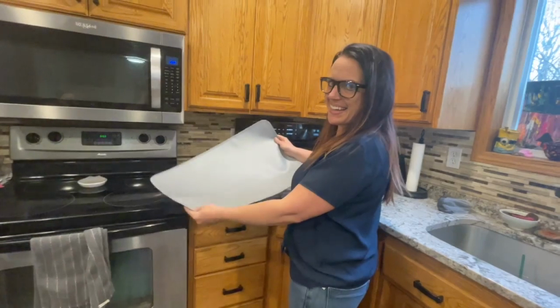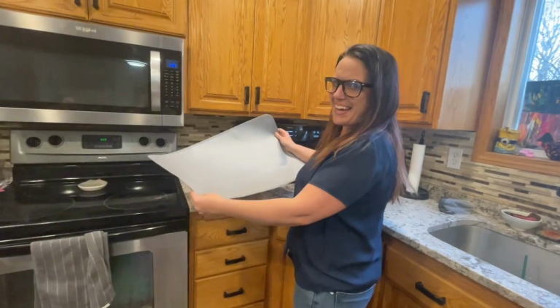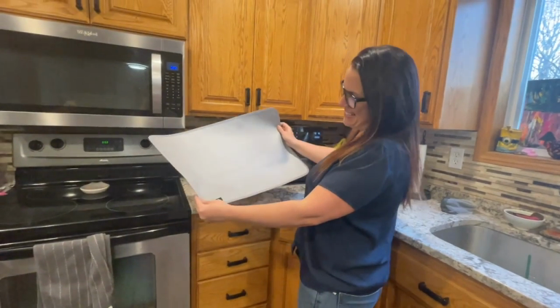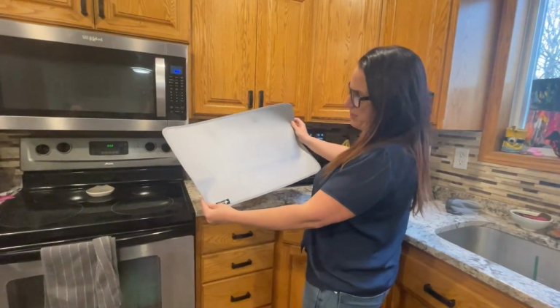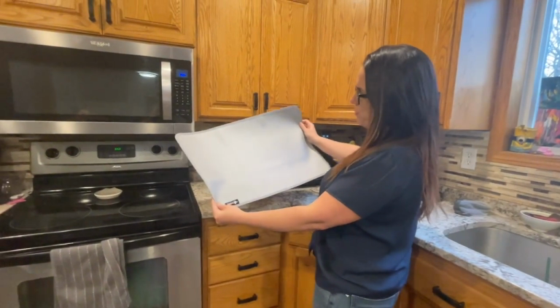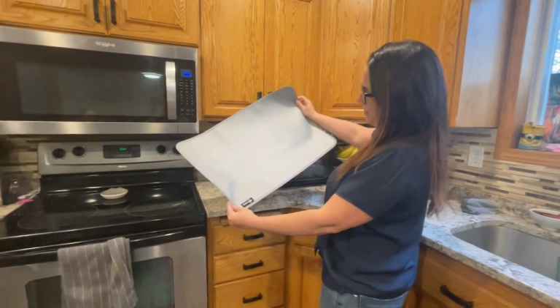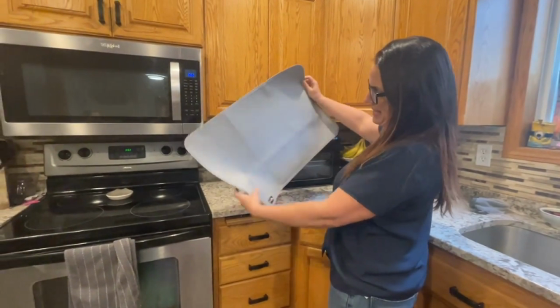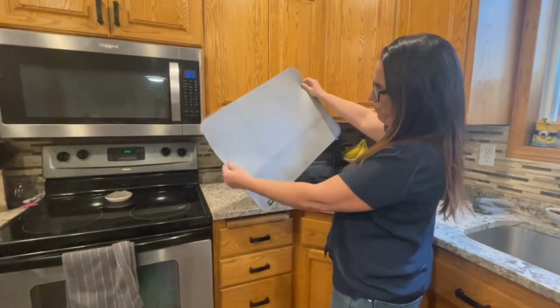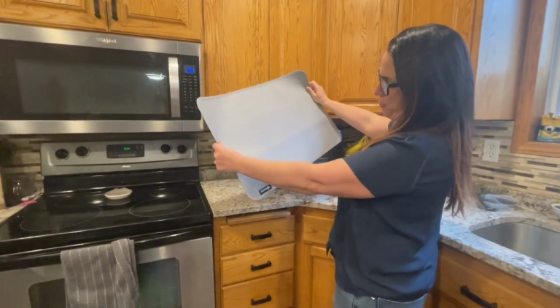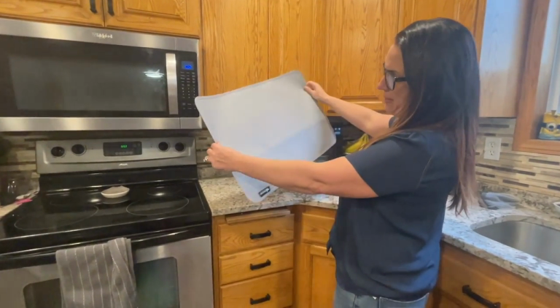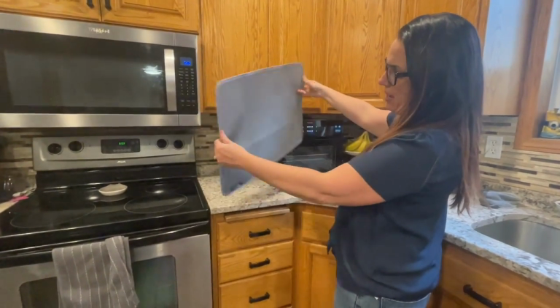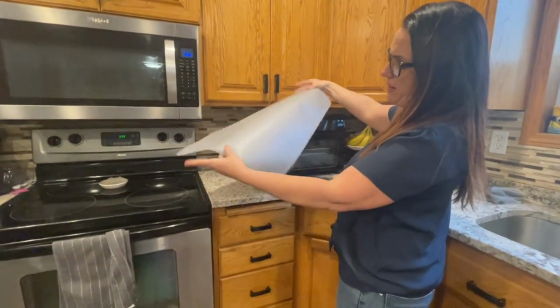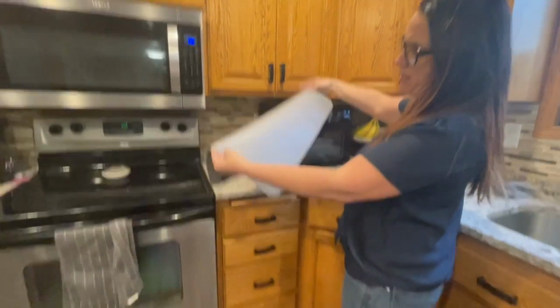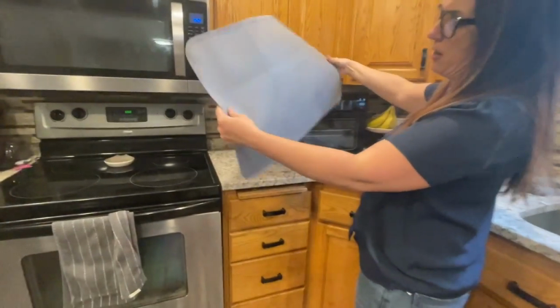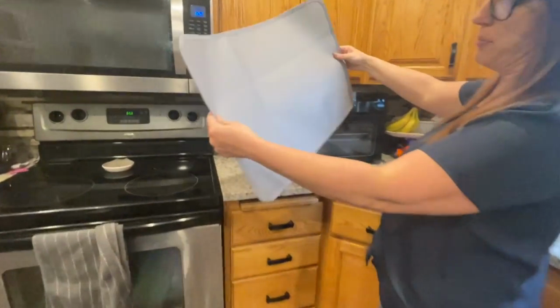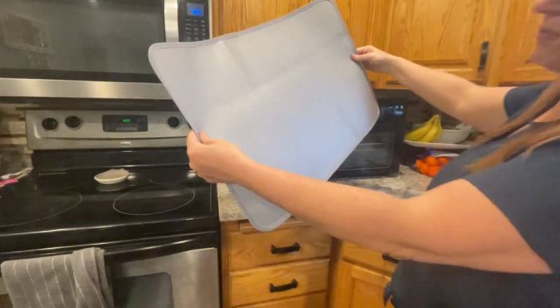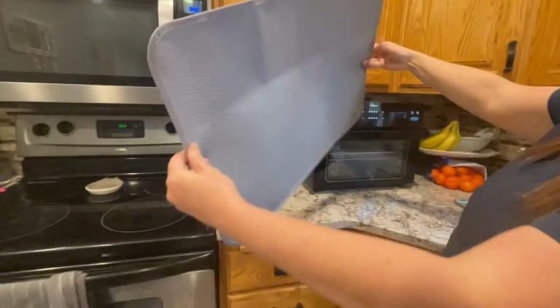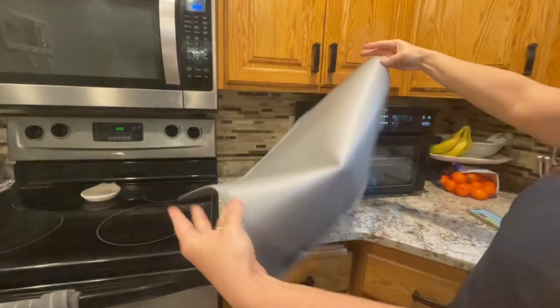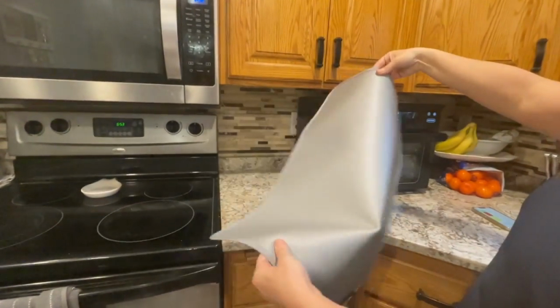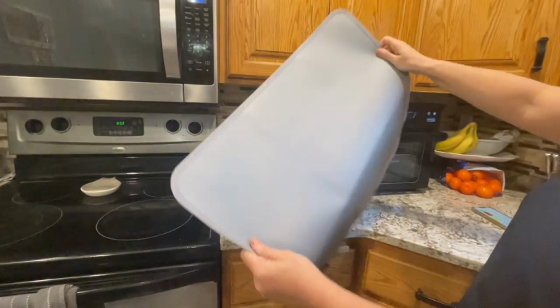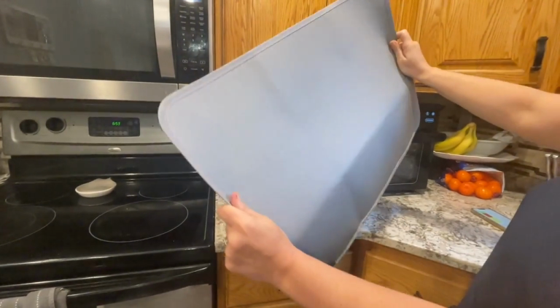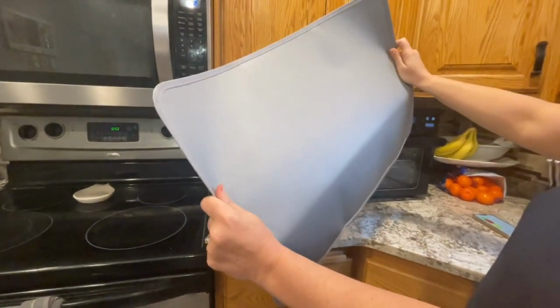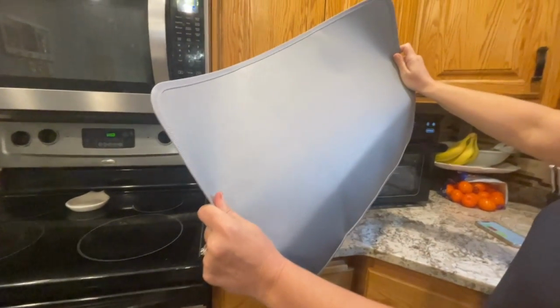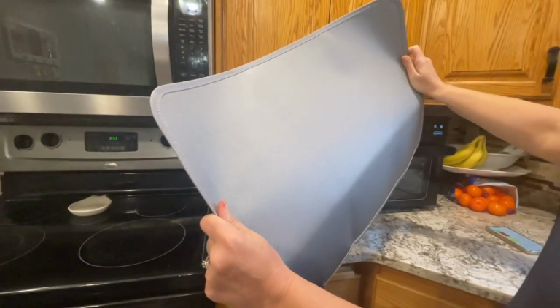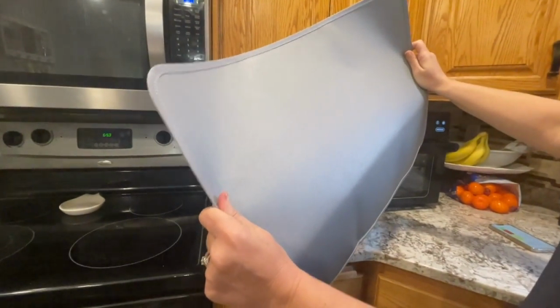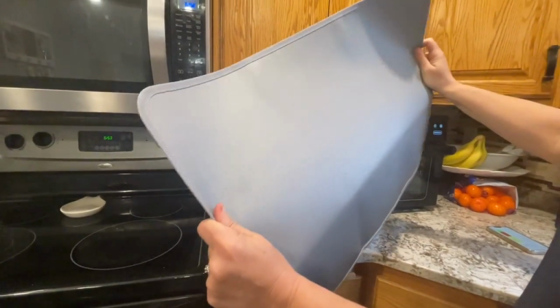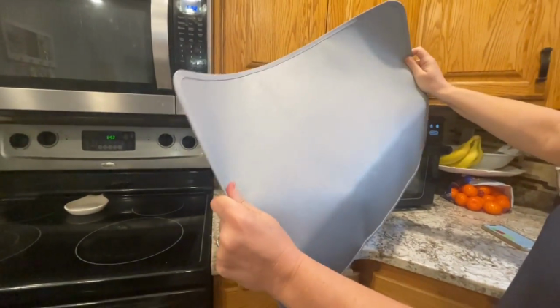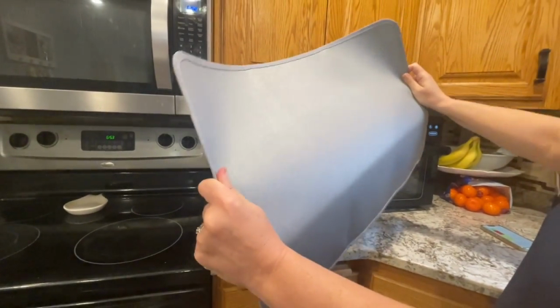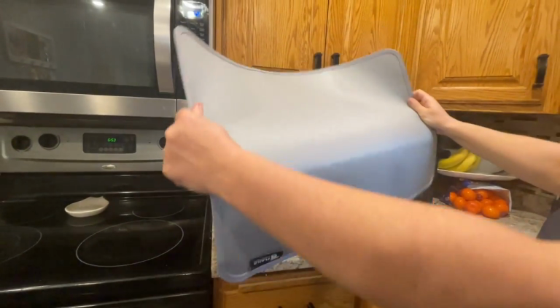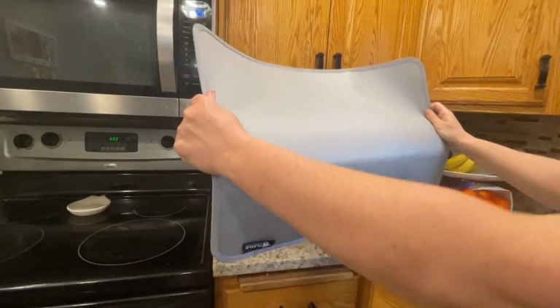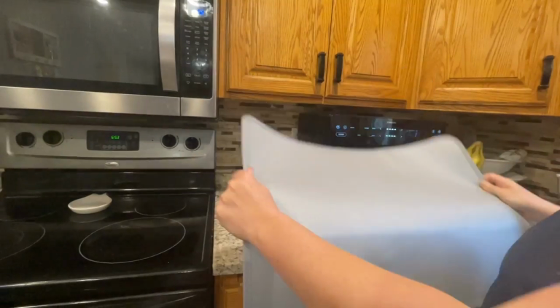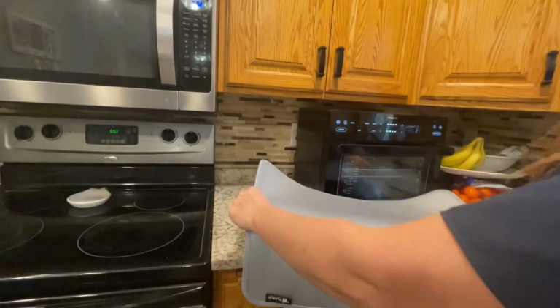Hey, today I want to do a review on this air fryer mat that I got off Amazon. I was looking for something that would really protect my counters, be scratch resistant, and have a nice look, and I found this.